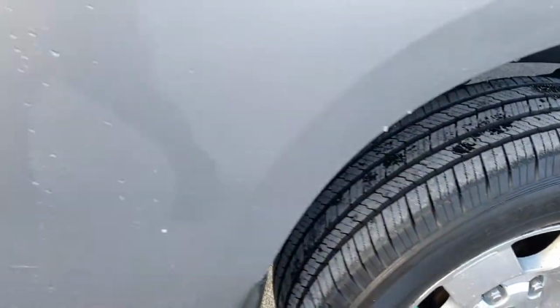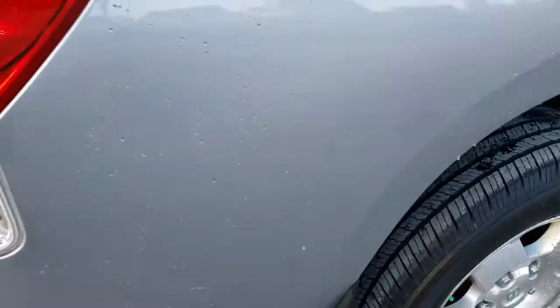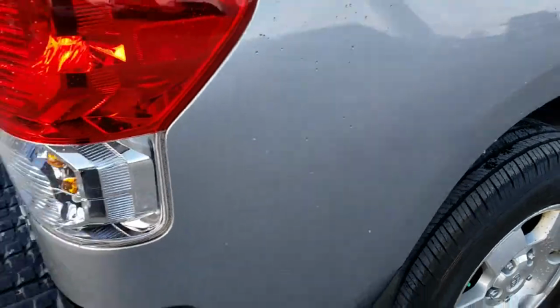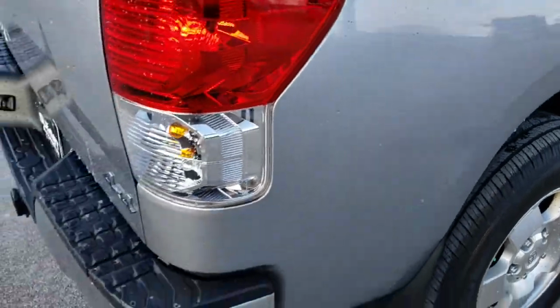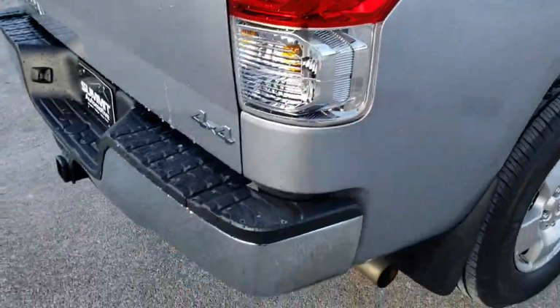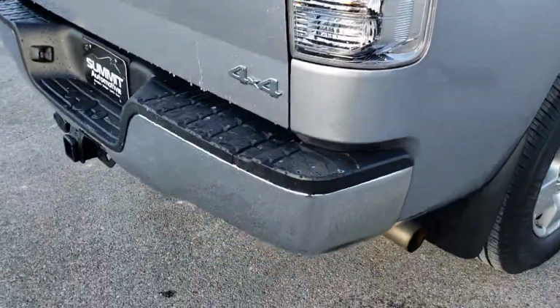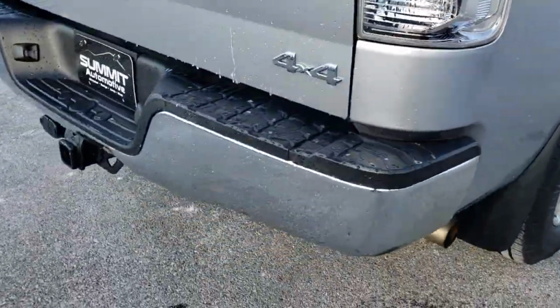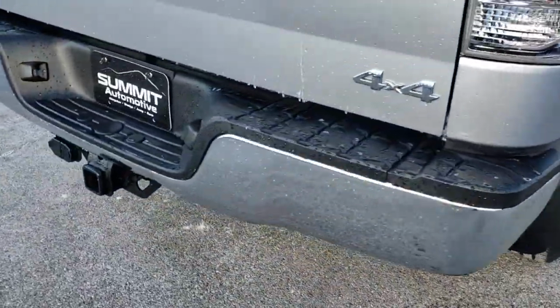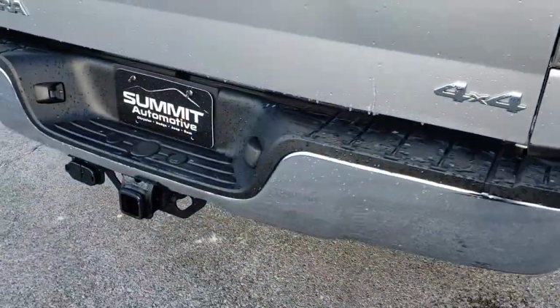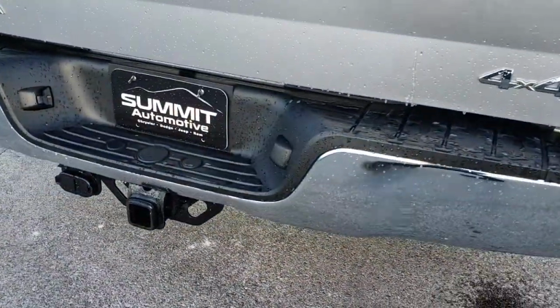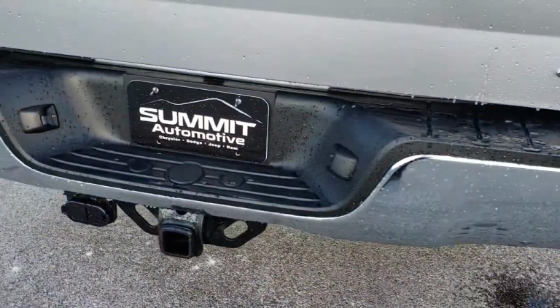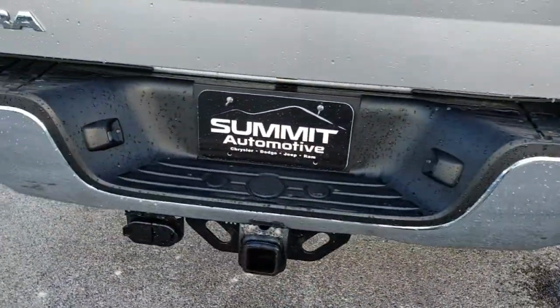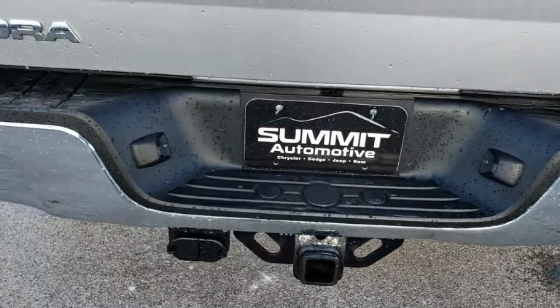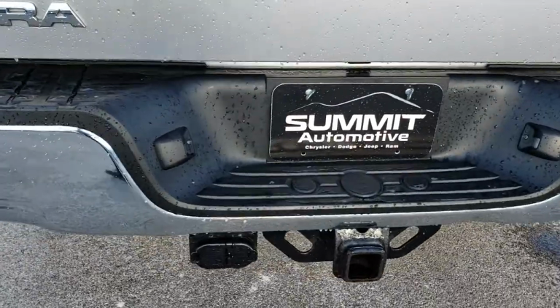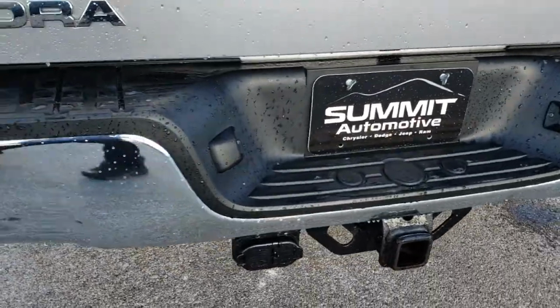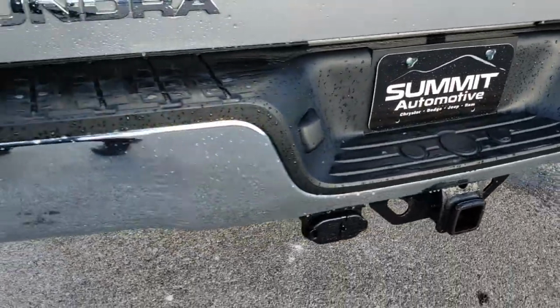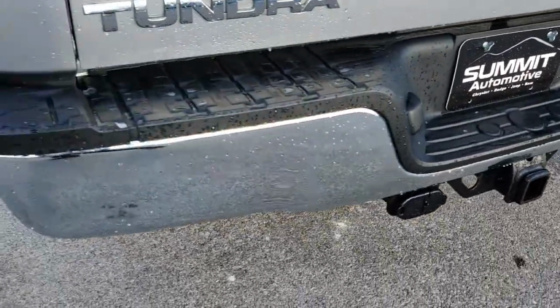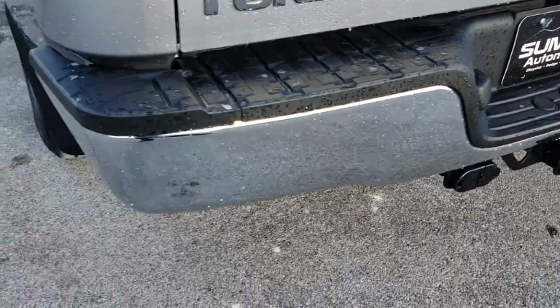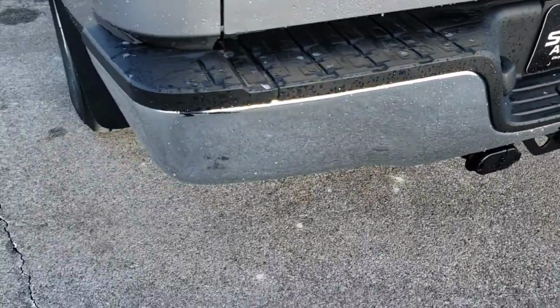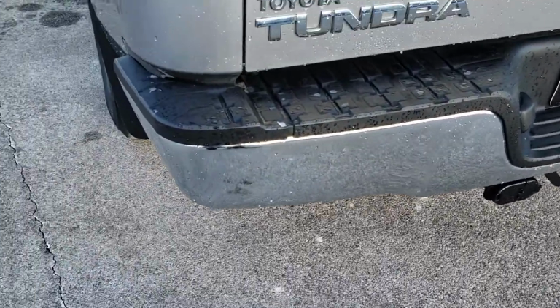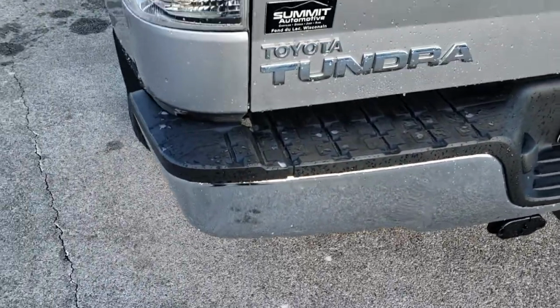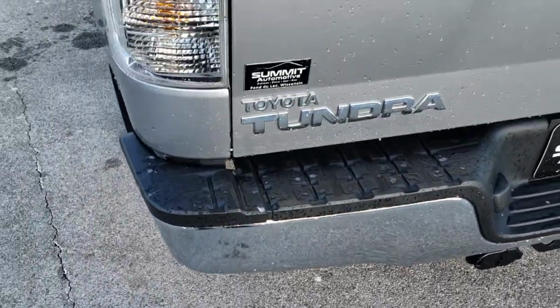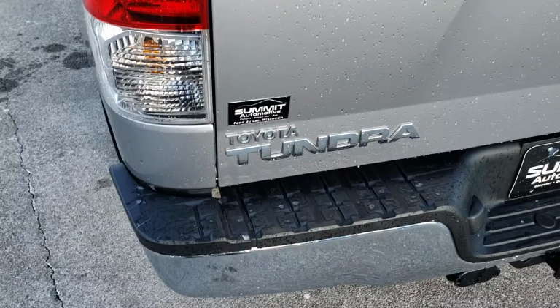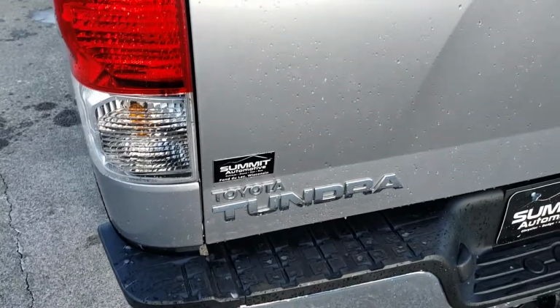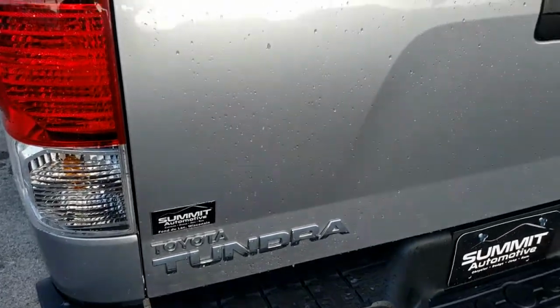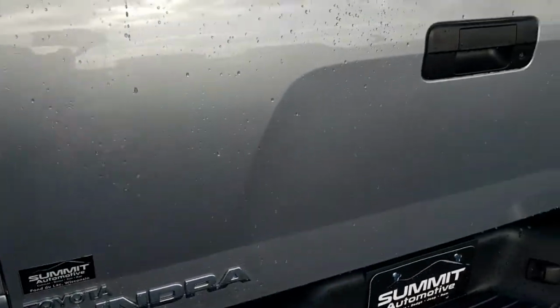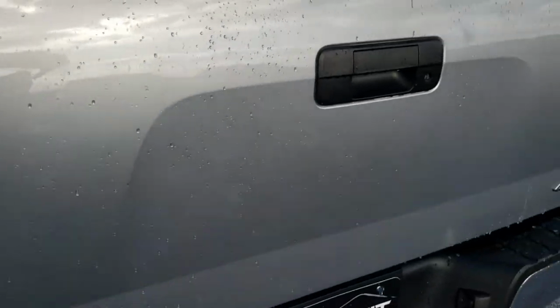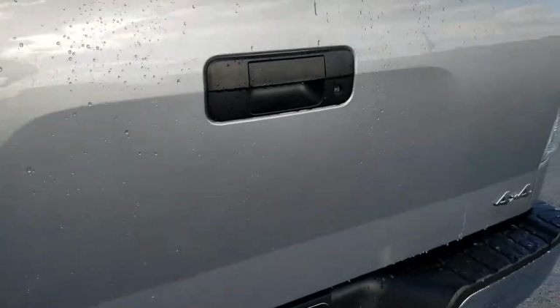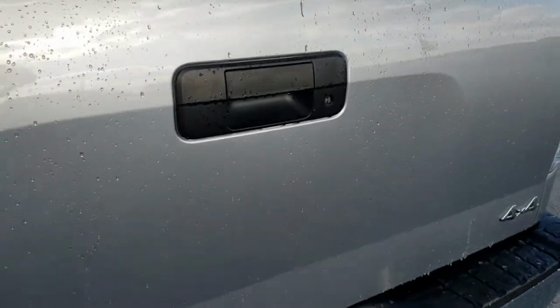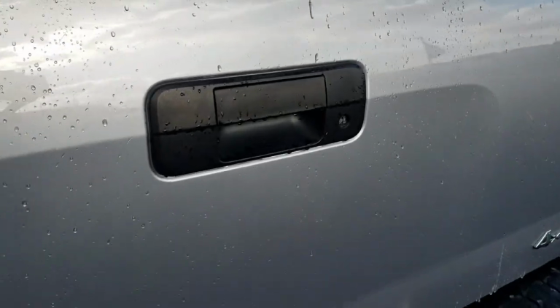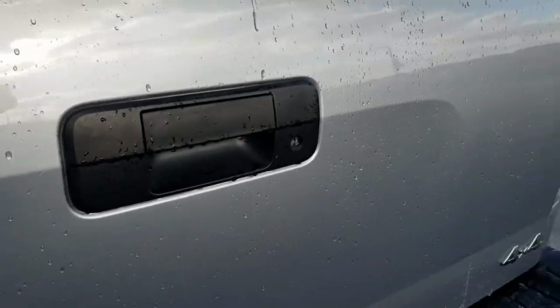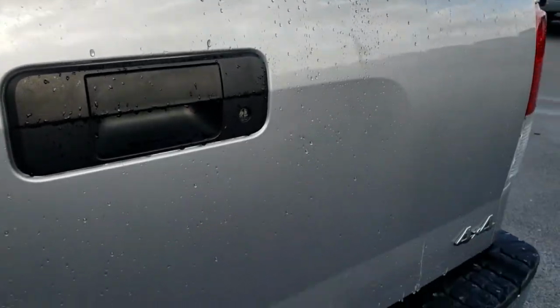As we come around to the back of the vehicle, you can see it does have a full towing package which includes a receiver hitch, four-pin and seven-pin wiring. No dents or dings on the rear bumper. The tailgate is in okay shape and has a locking tailgate as well.